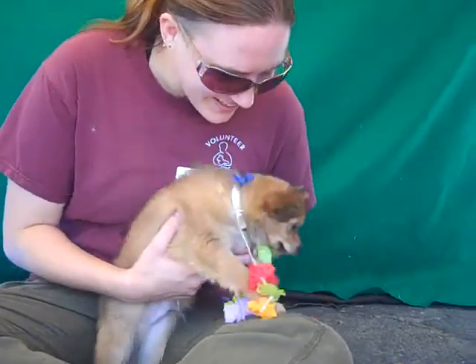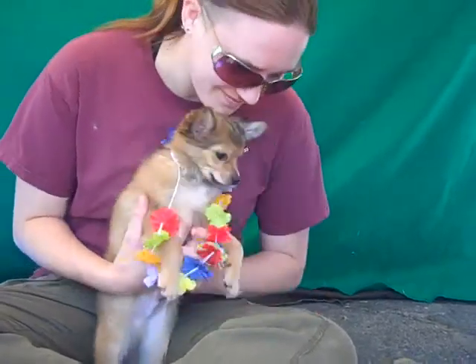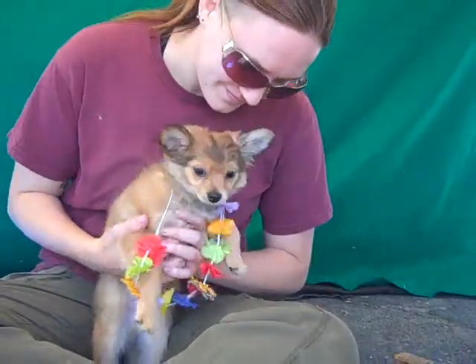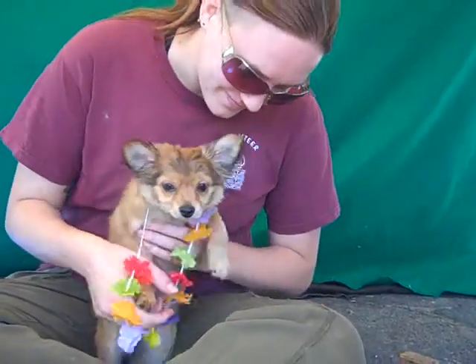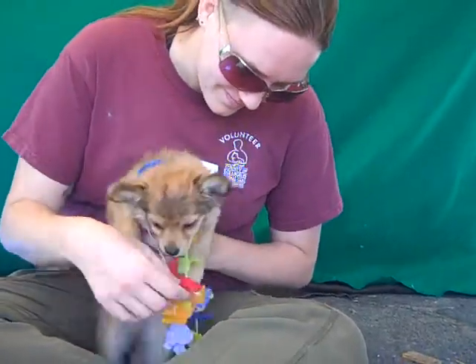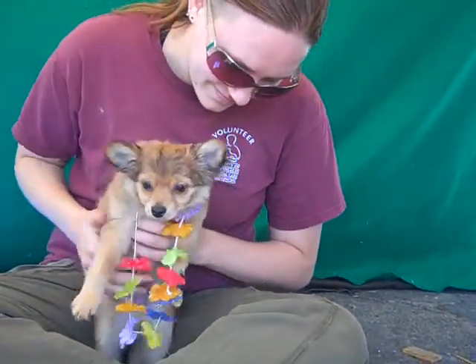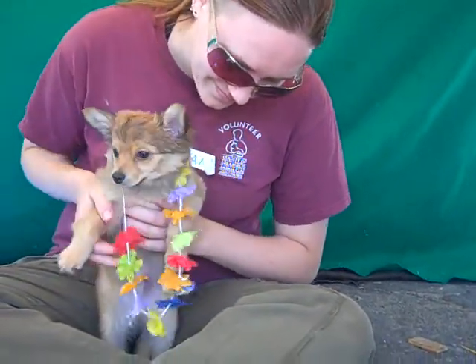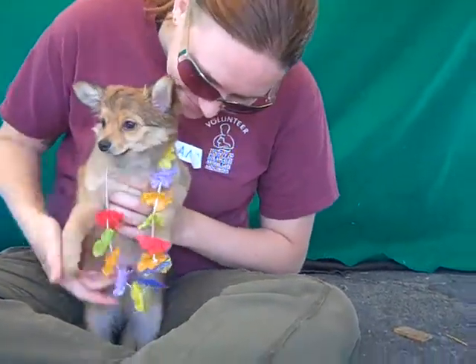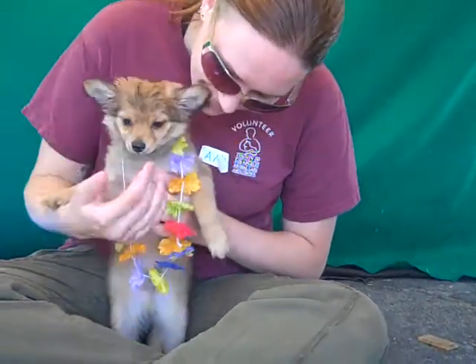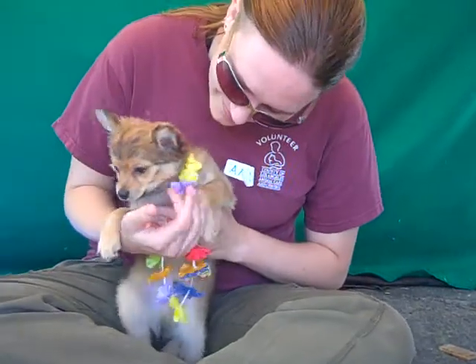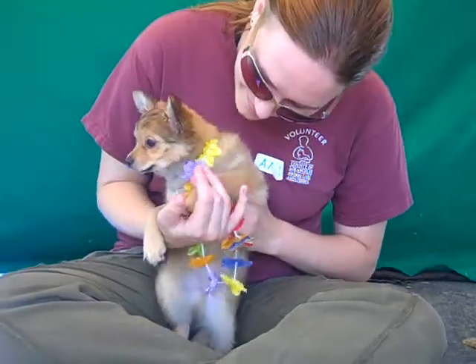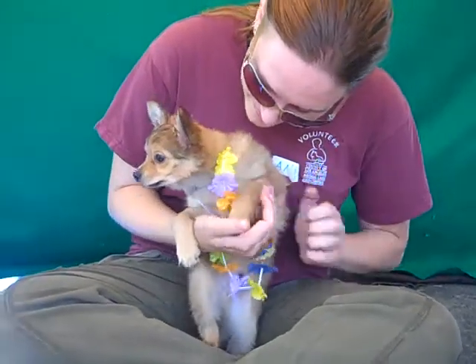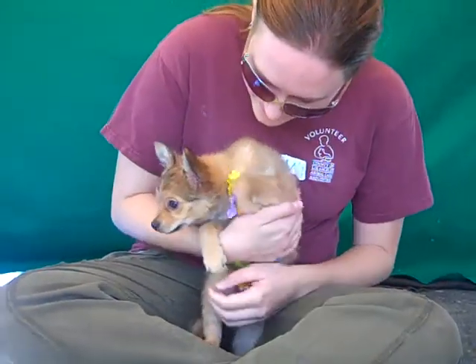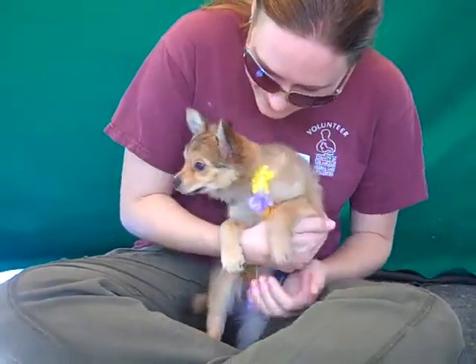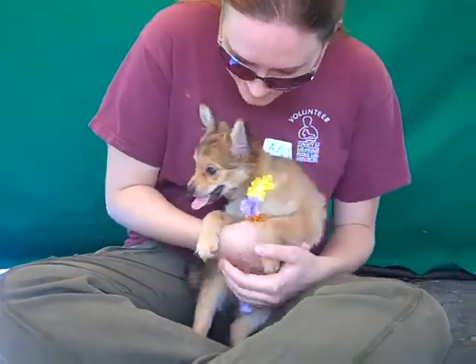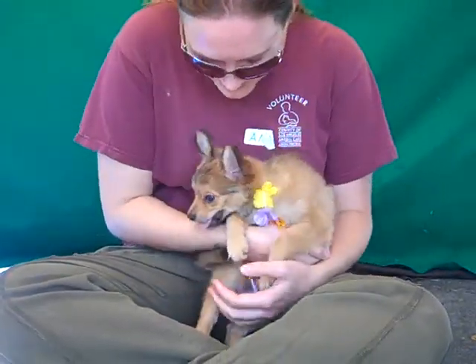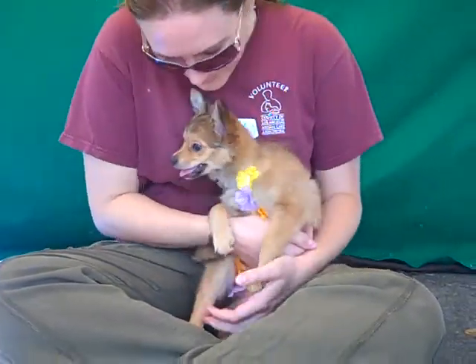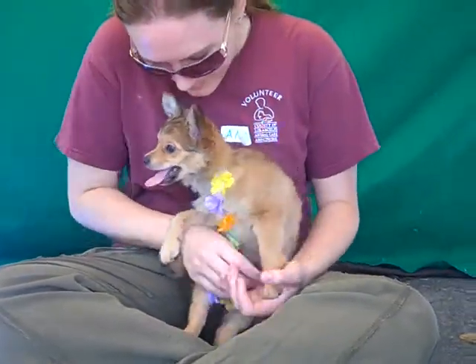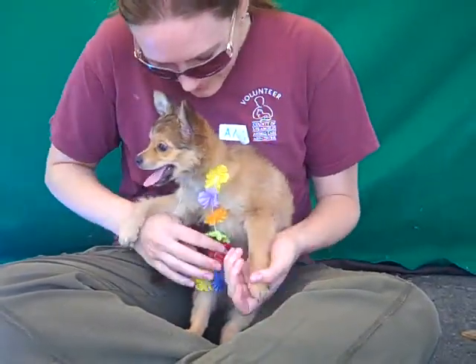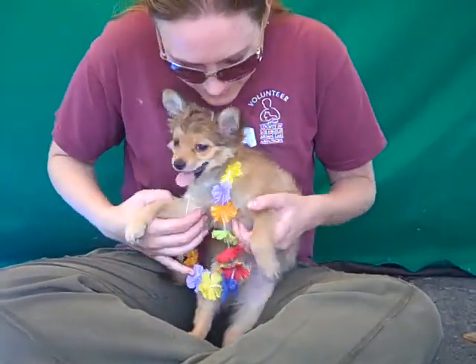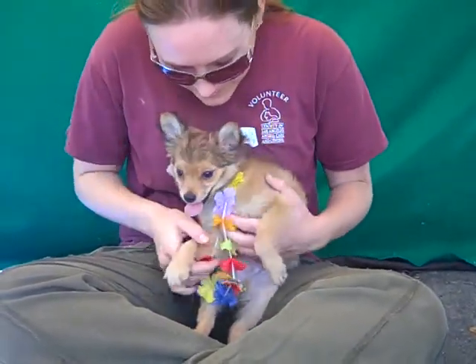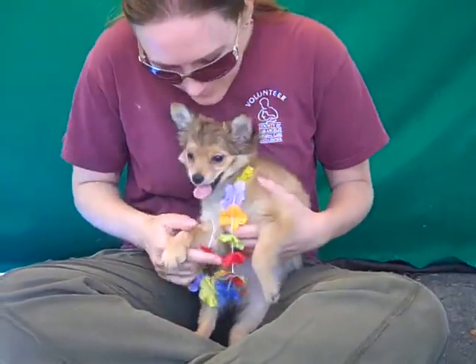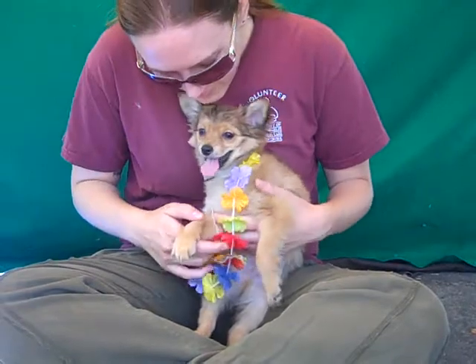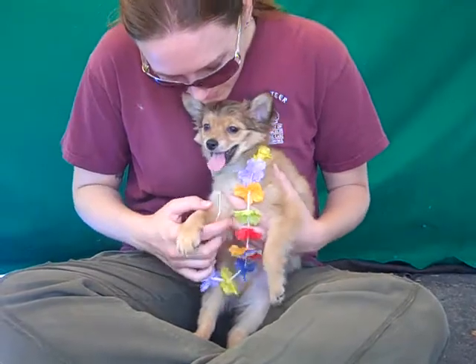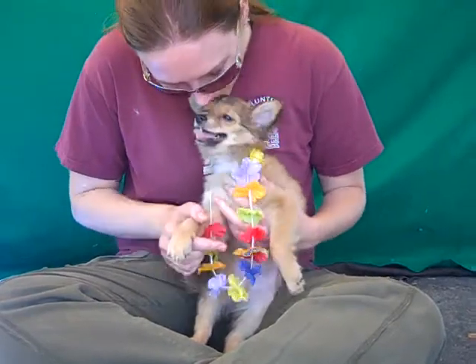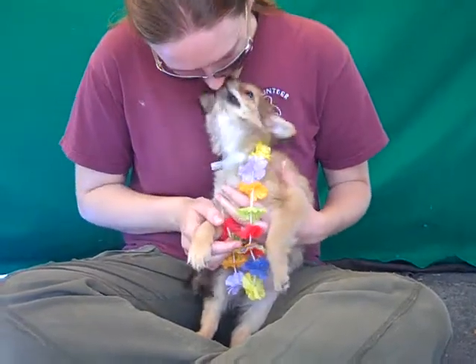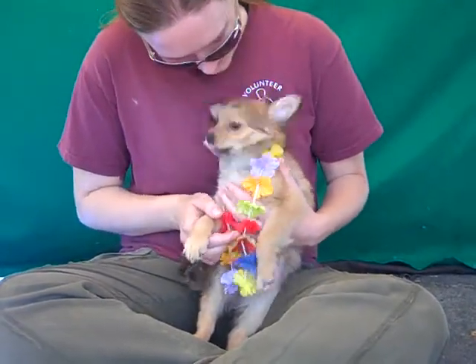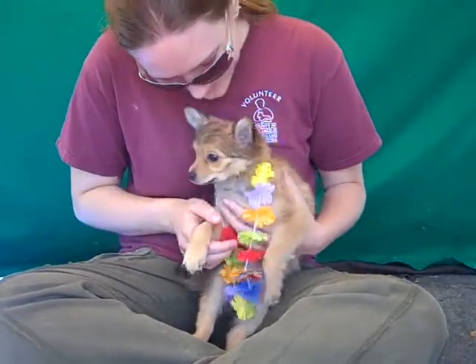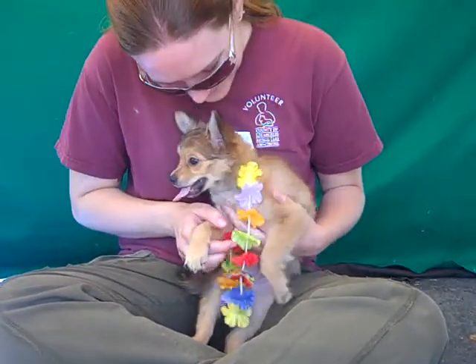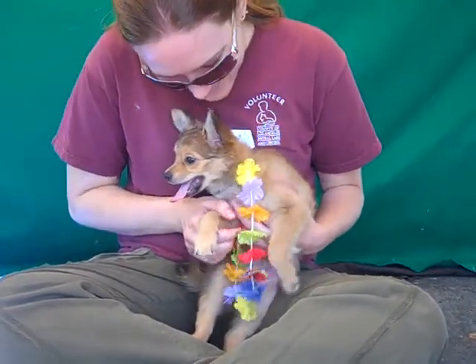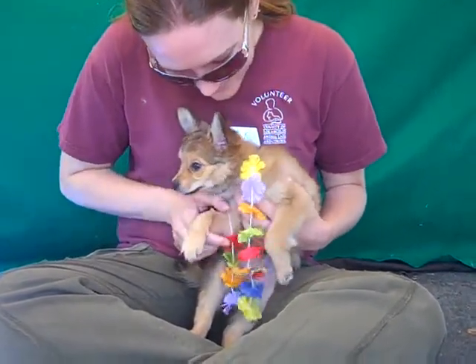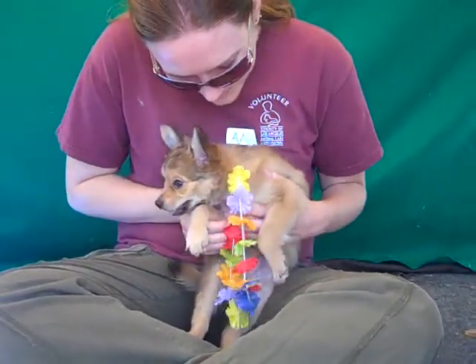He actually came in as an owner surrender on June 10th because his owner had too many dogs. But that is lucky for us because he gets to find himself a new home and just be the object of affection for somebody else.